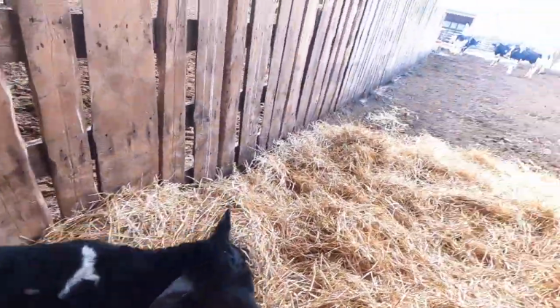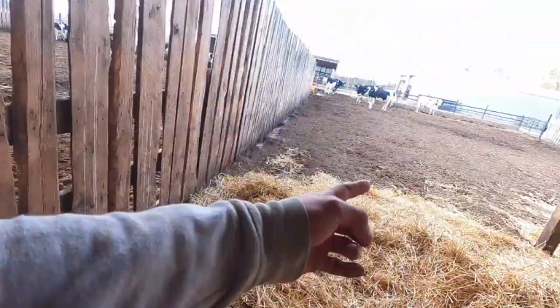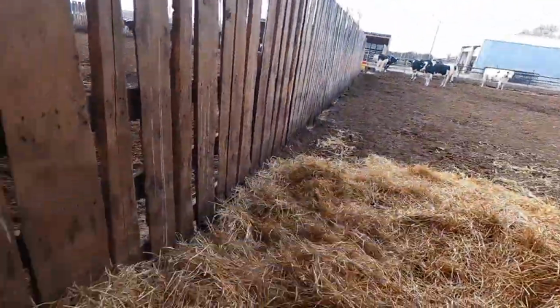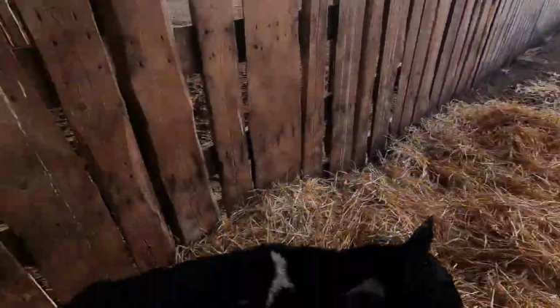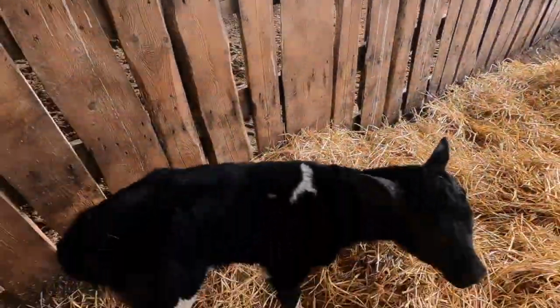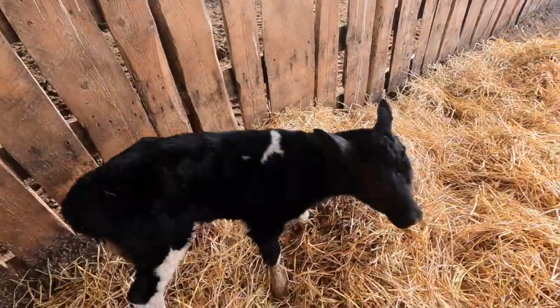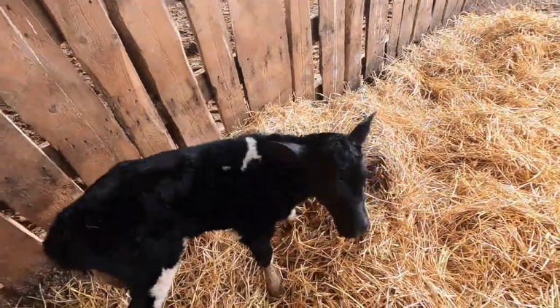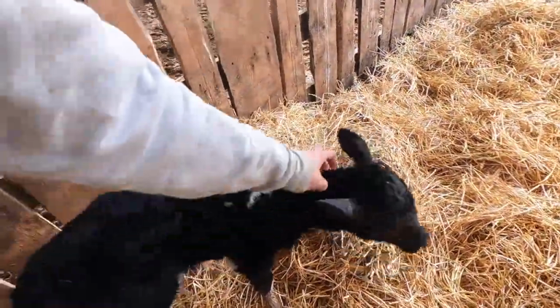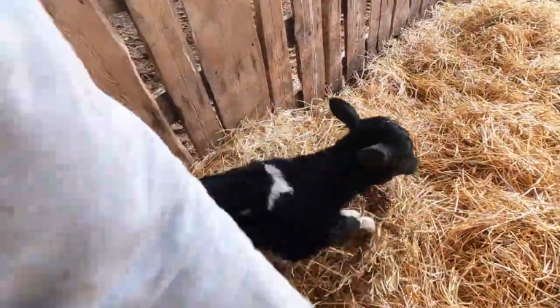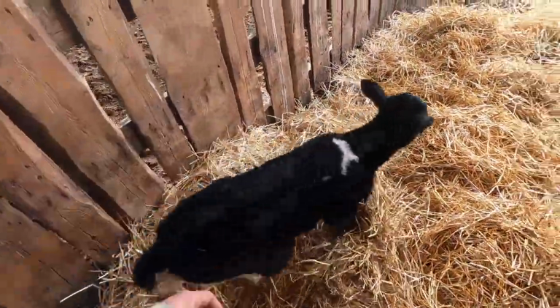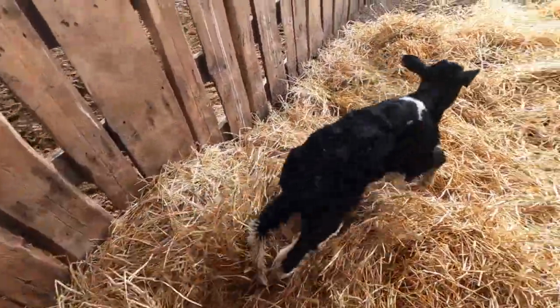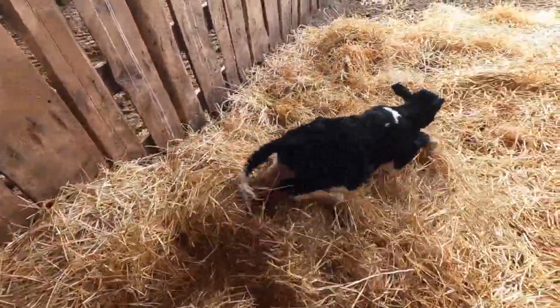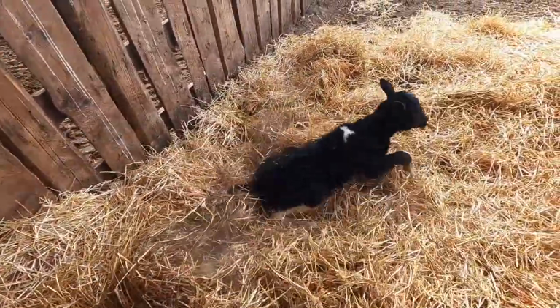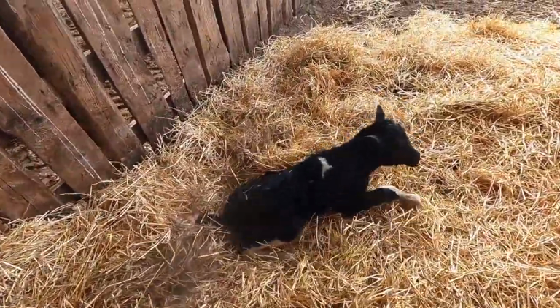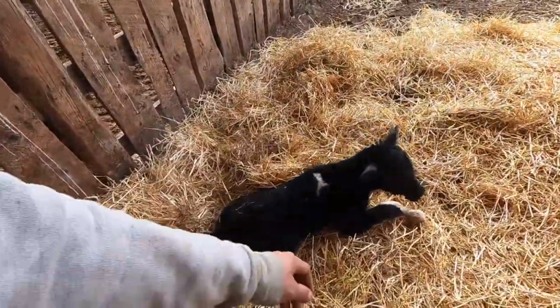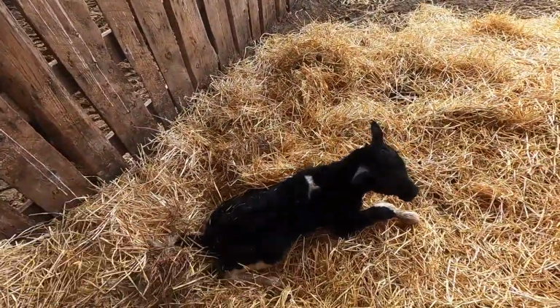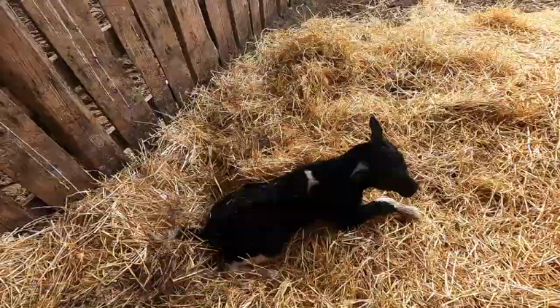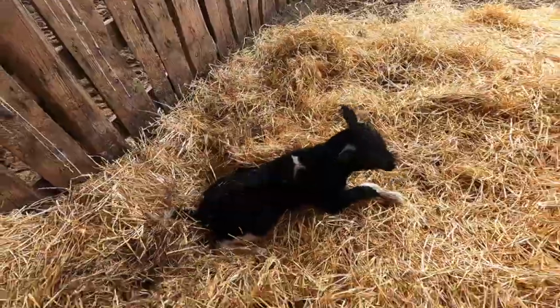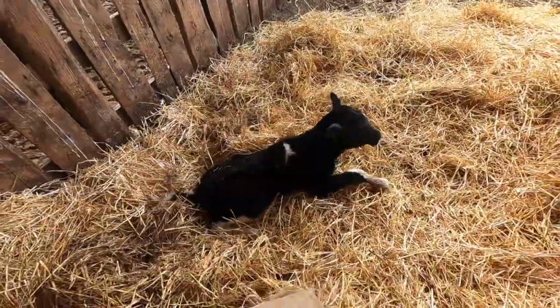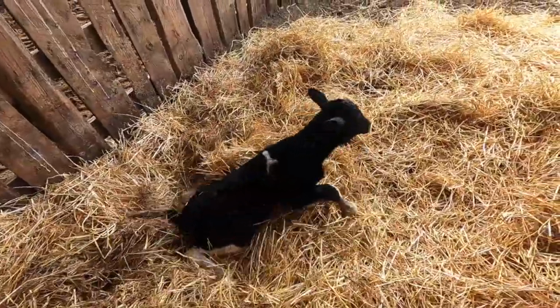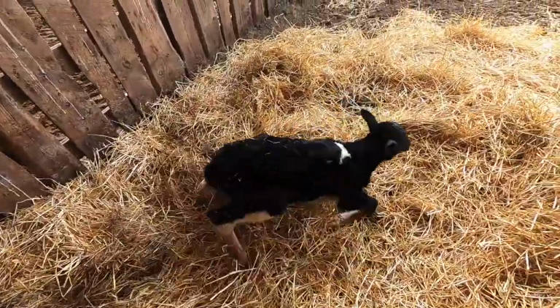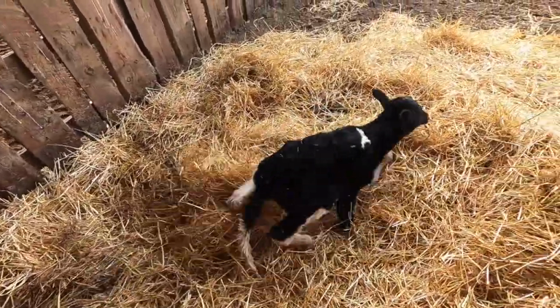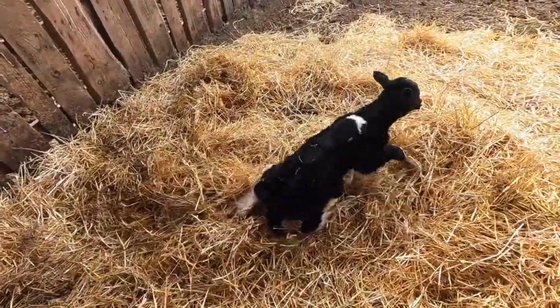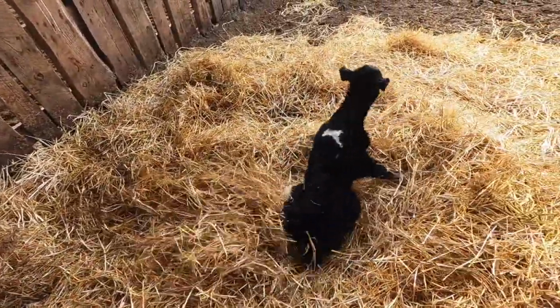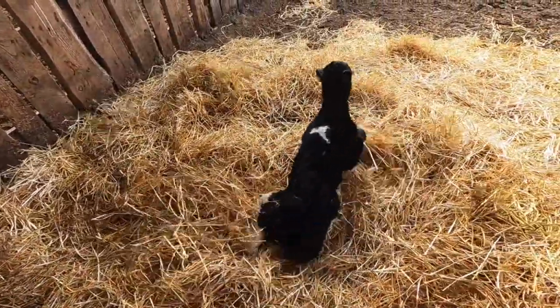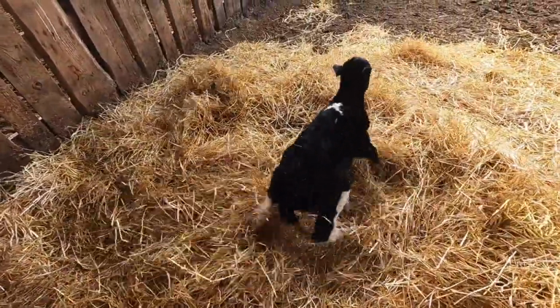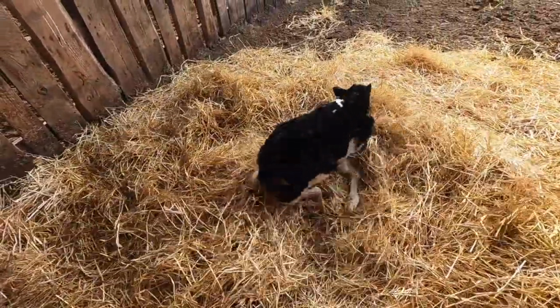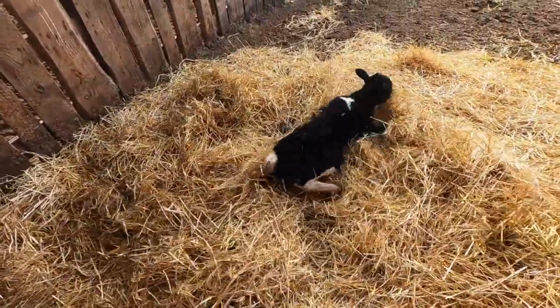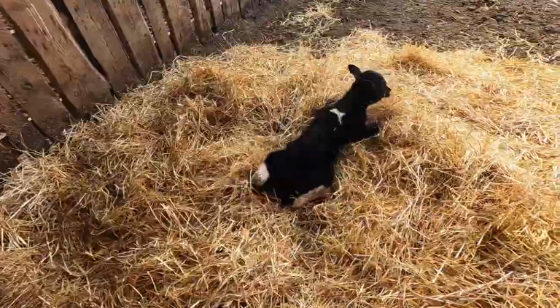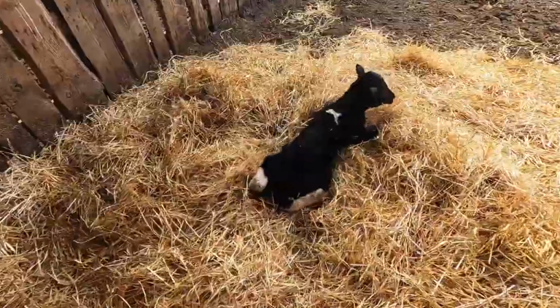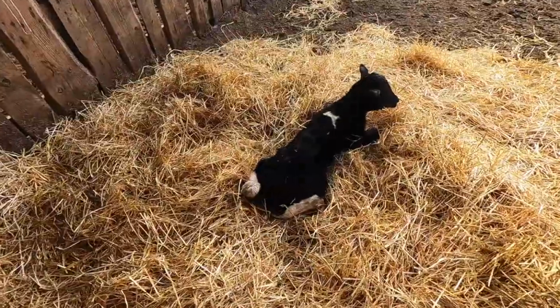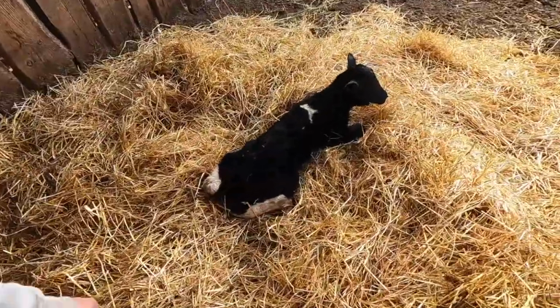I'll just run it all the way over there so I don't have to carry you — how does that sound? Clumsy little bugger. That's how you learn.